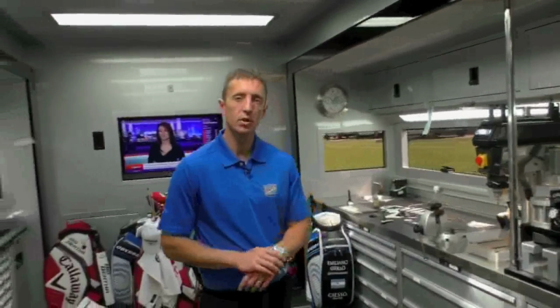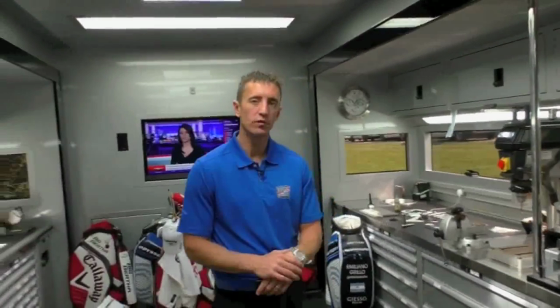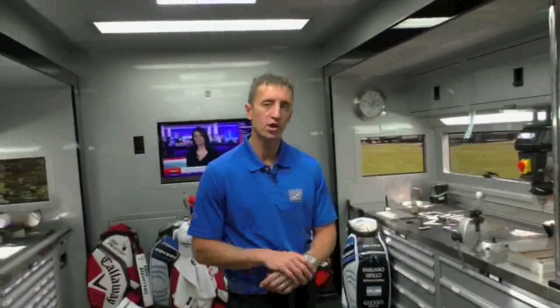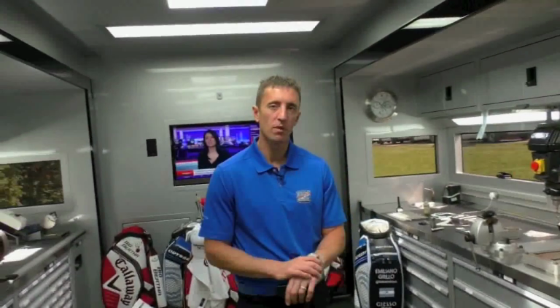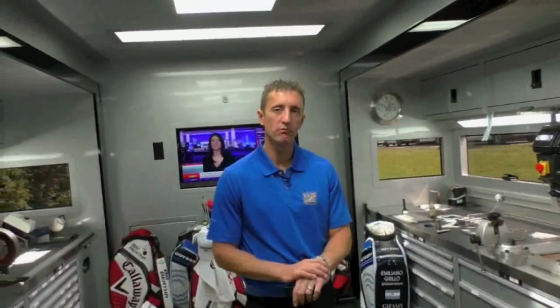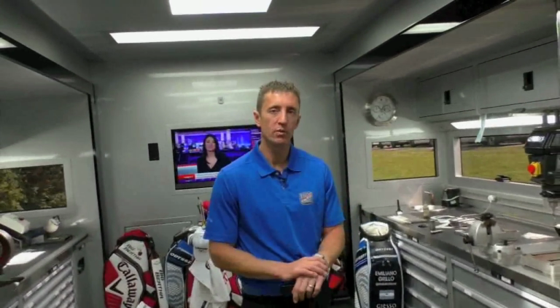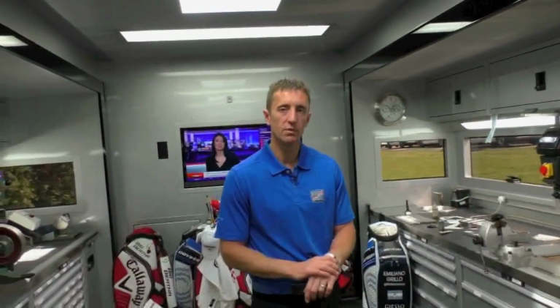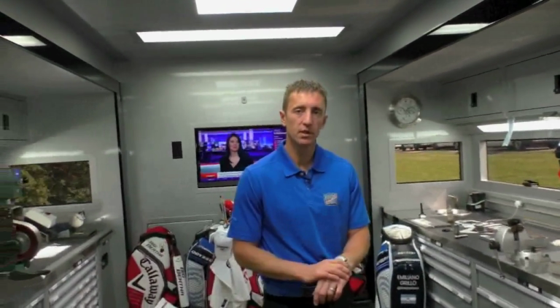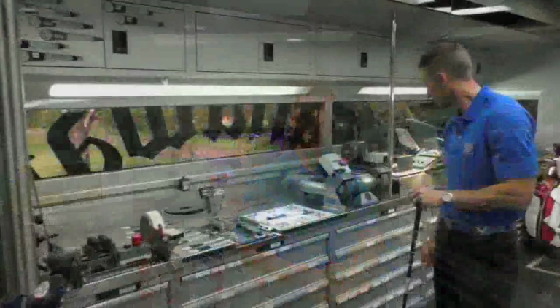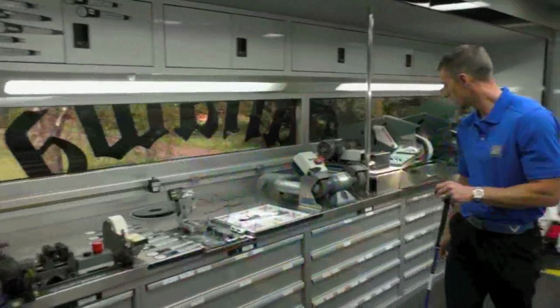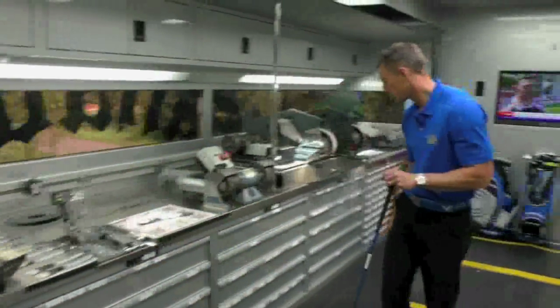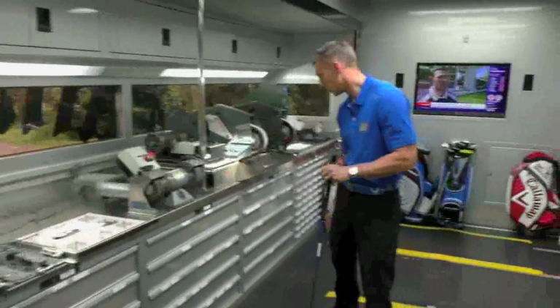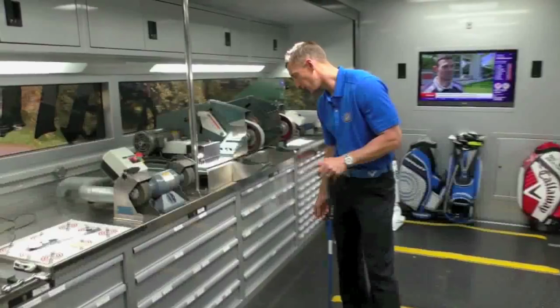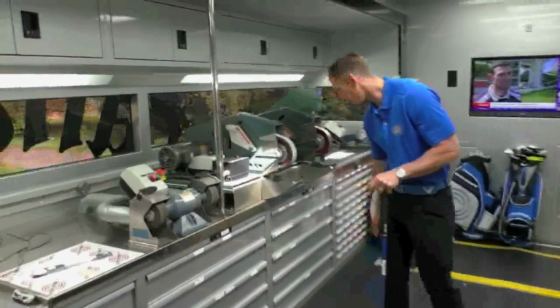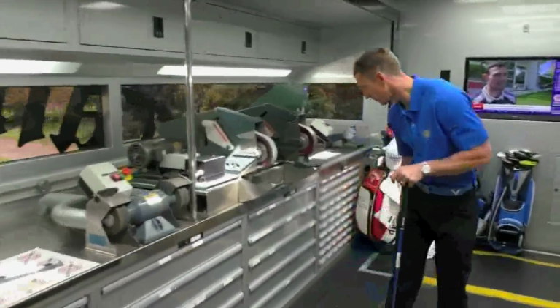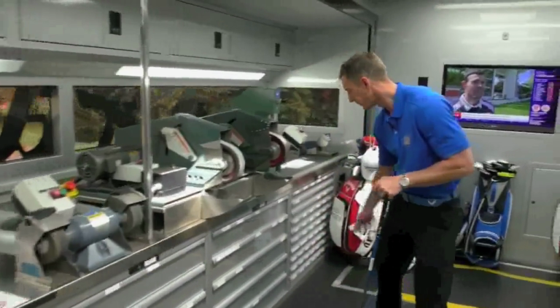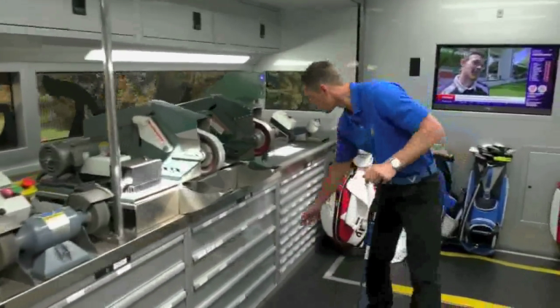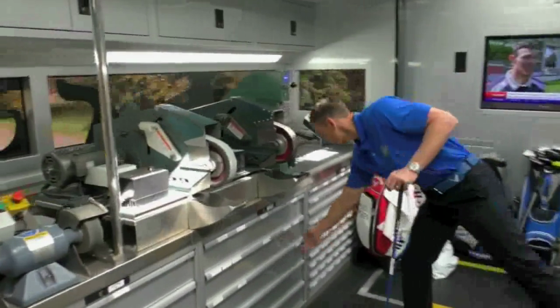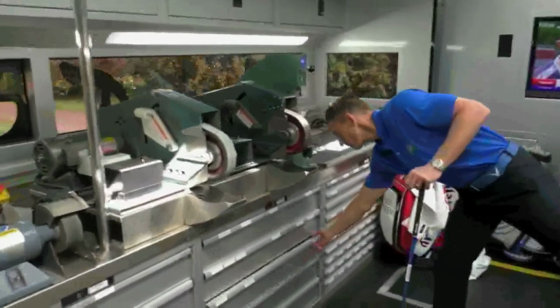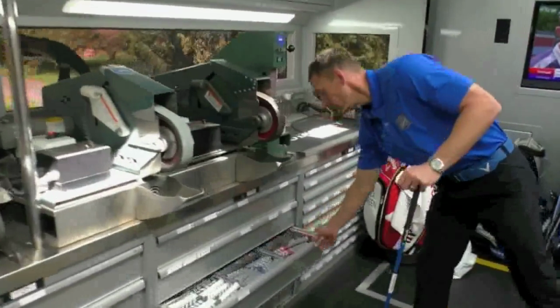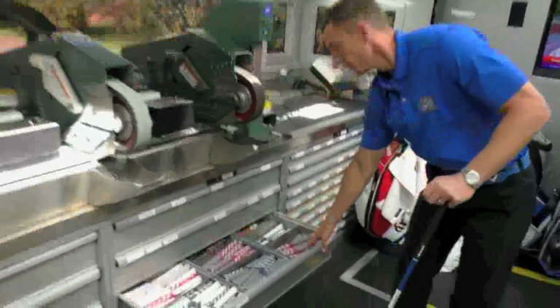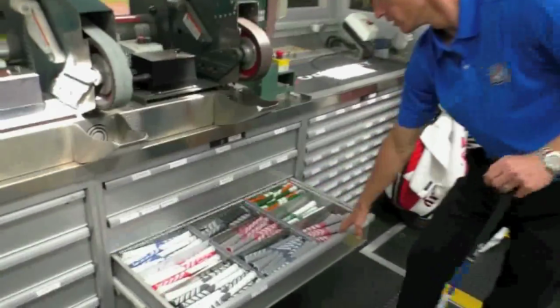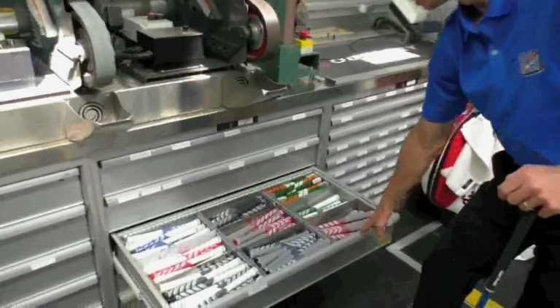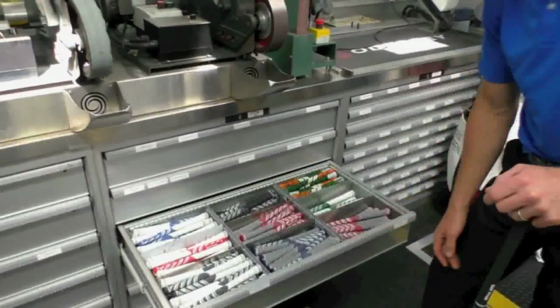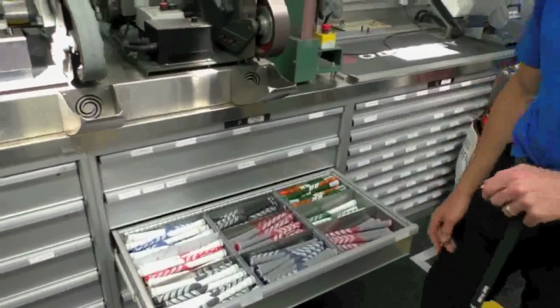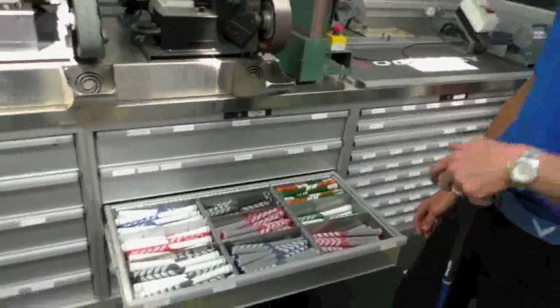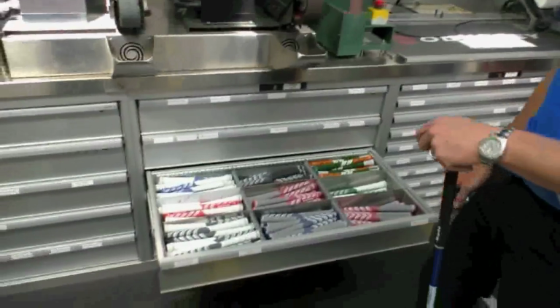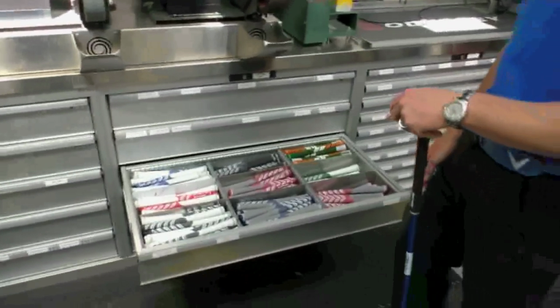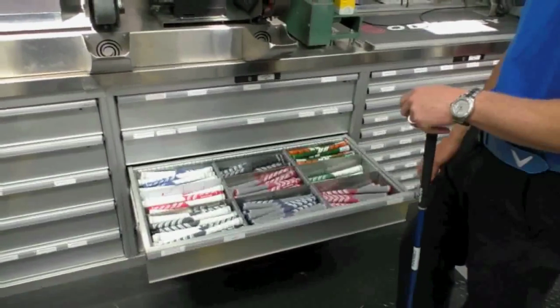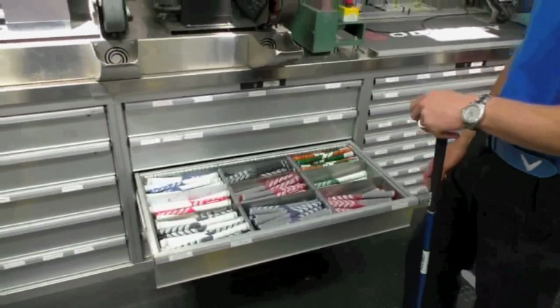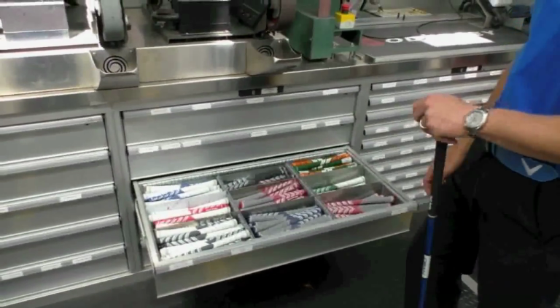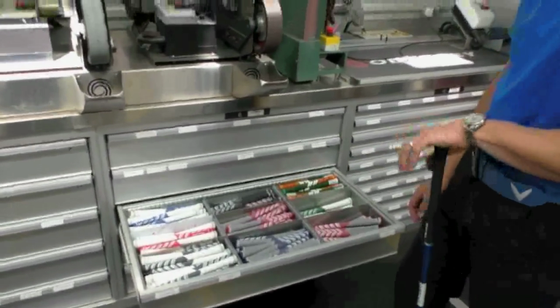They'll do a quick loft and lie check, or maybe a re-grip if we're really busy. We carry various grips in different colours for all the players' needs.